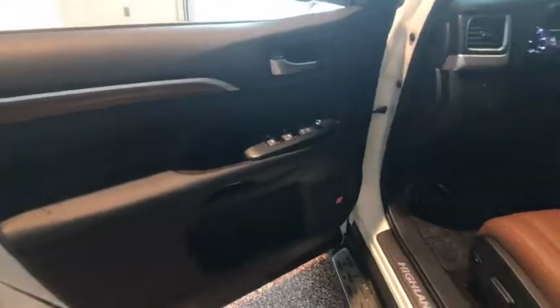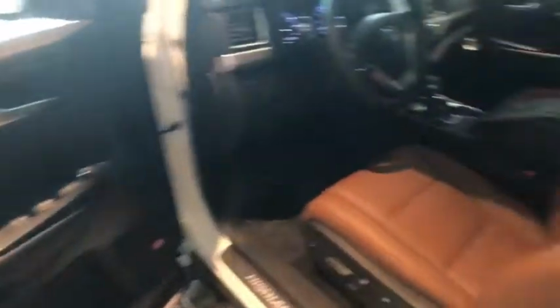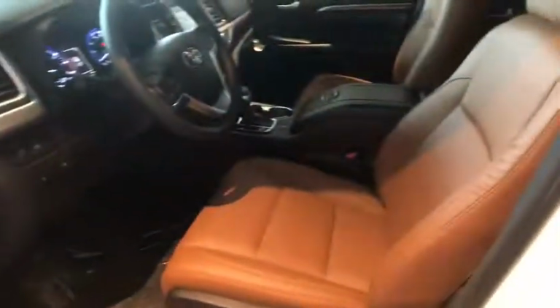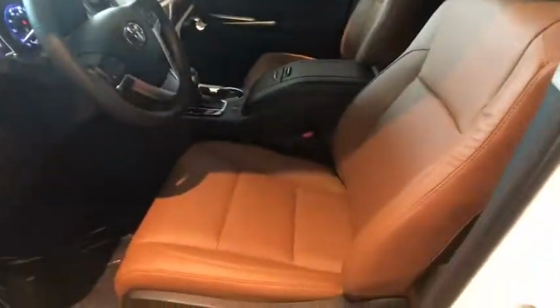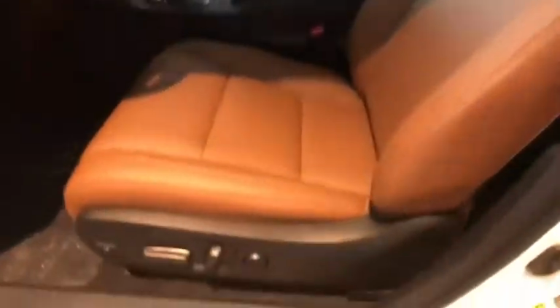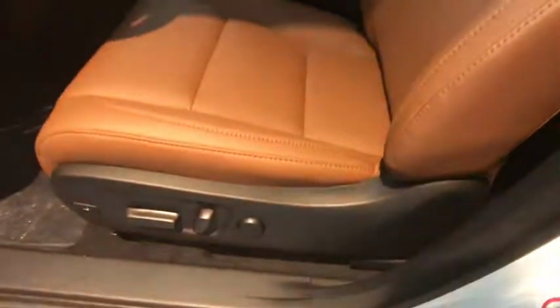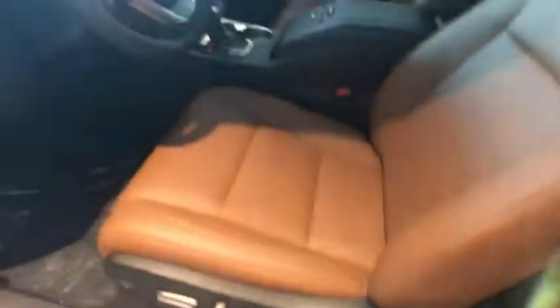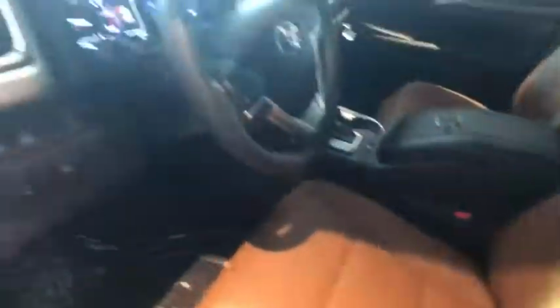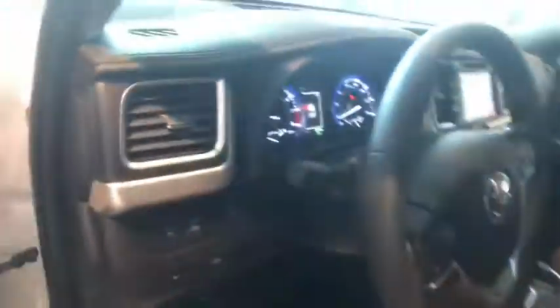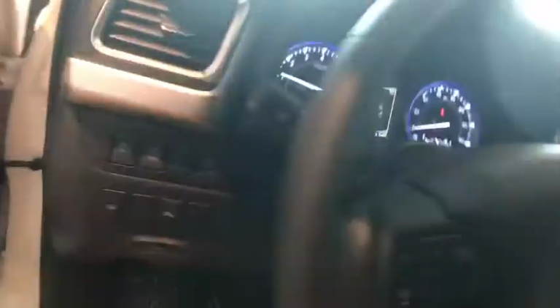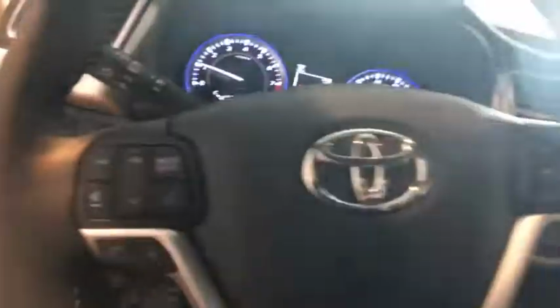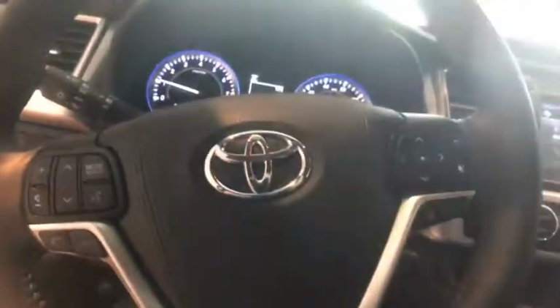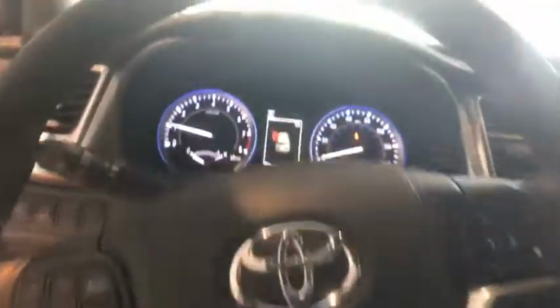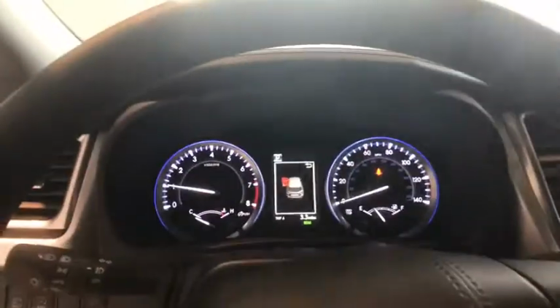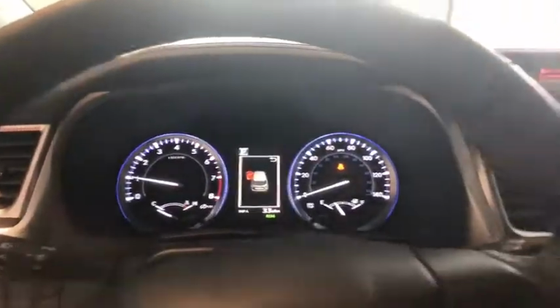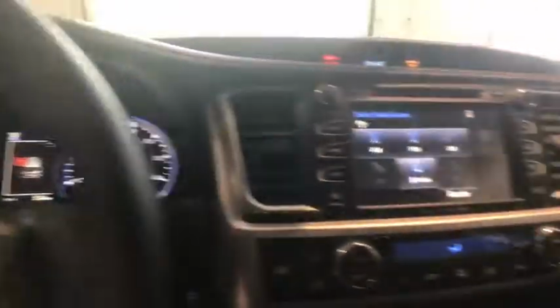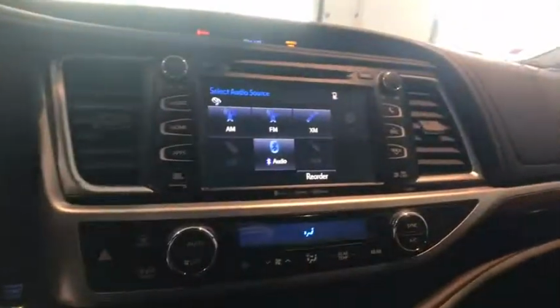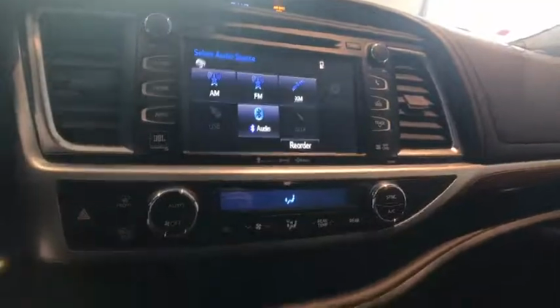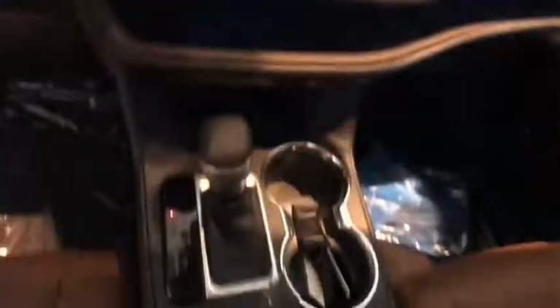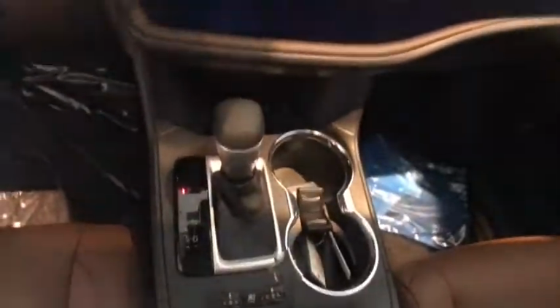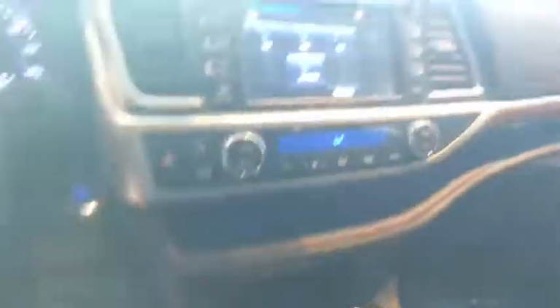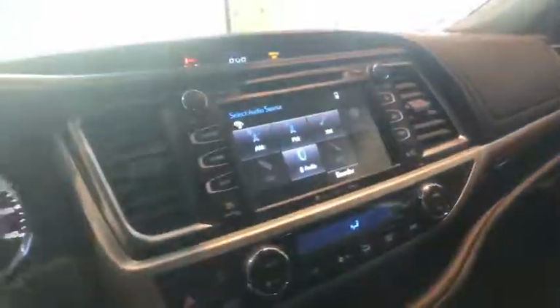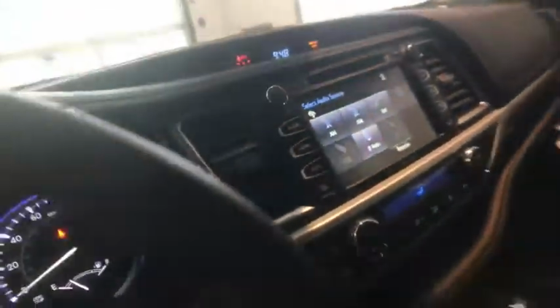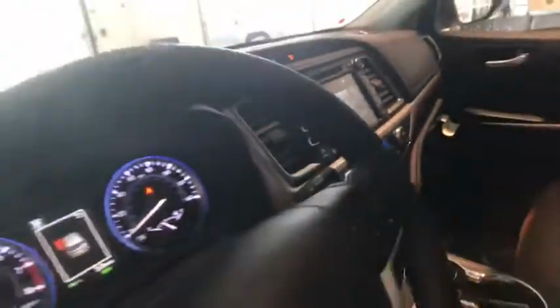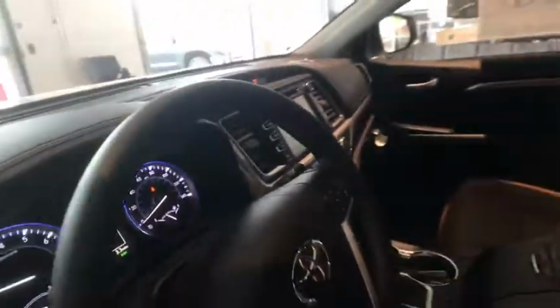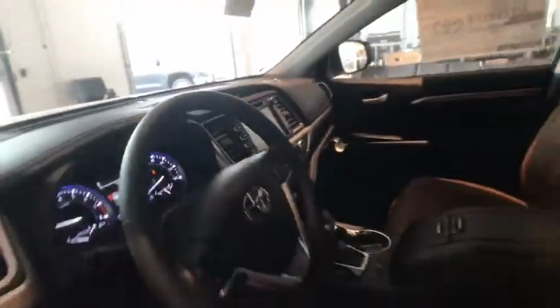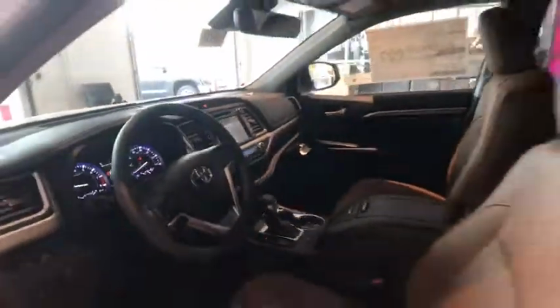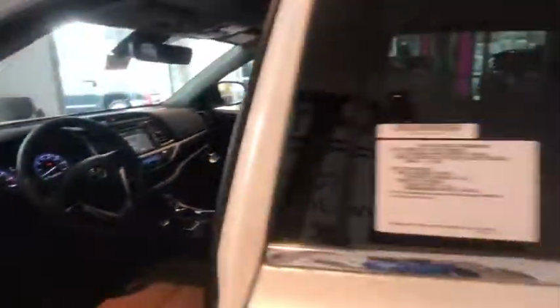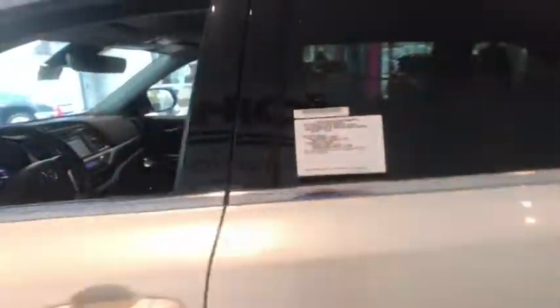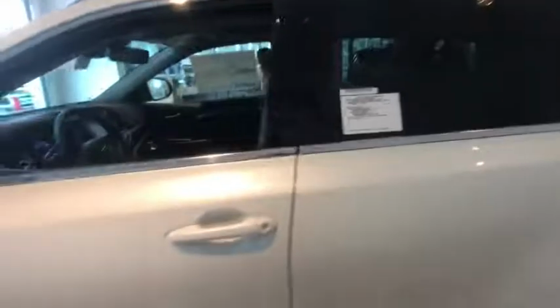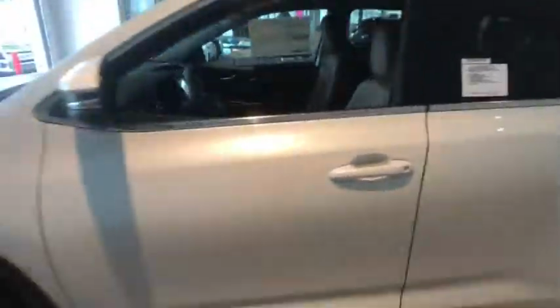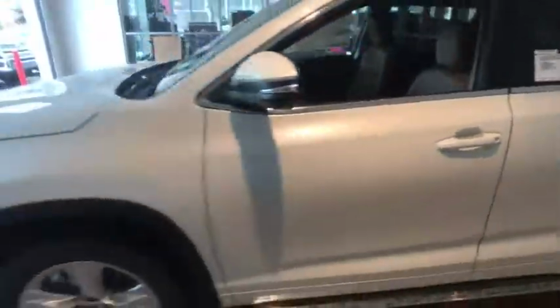Here are some of this vehicle's great options: power passenger seats, traction control, navigation system, dual airbags, power steering, alloy wheels, four-wheel disc brakes, universal garage door opener, heated front seats.